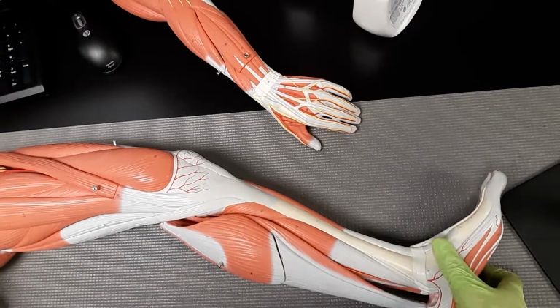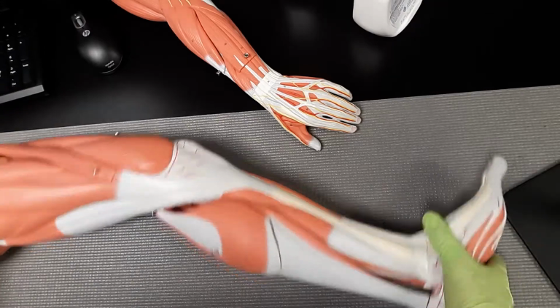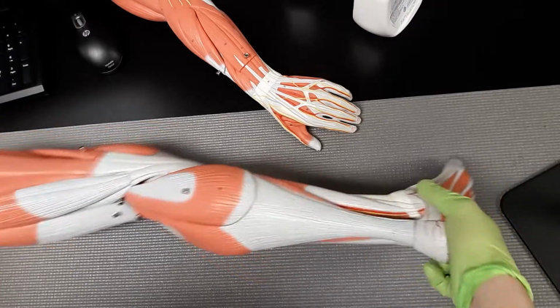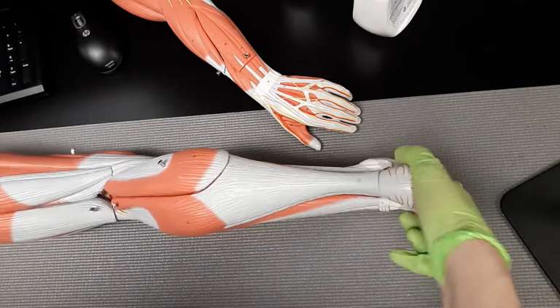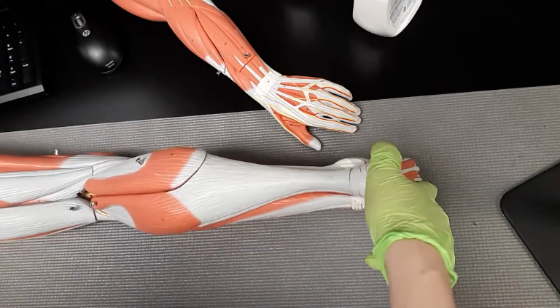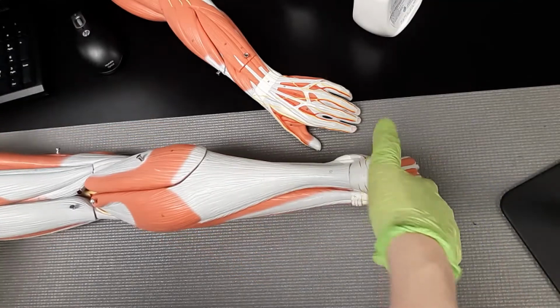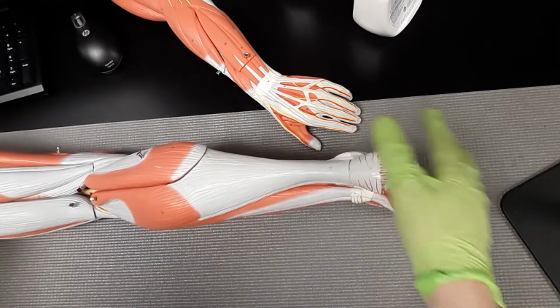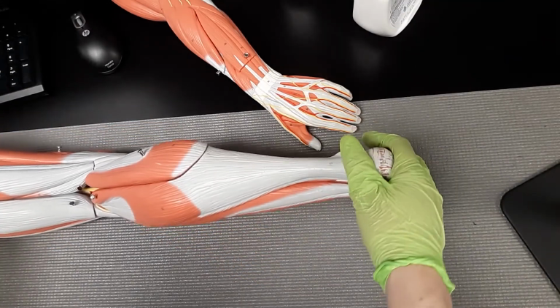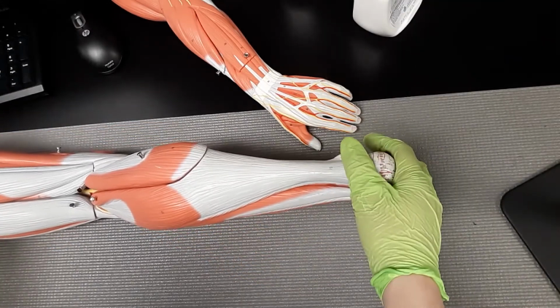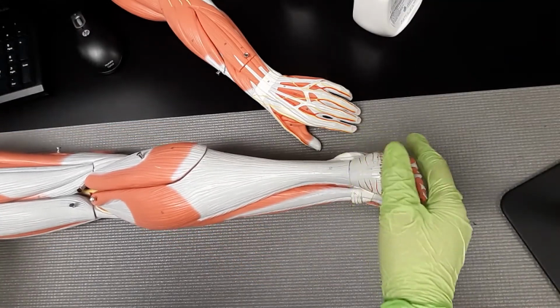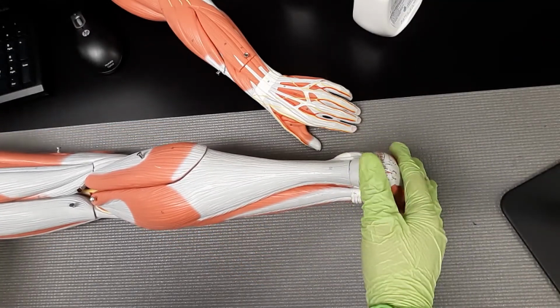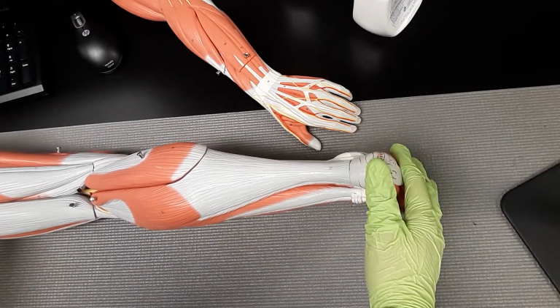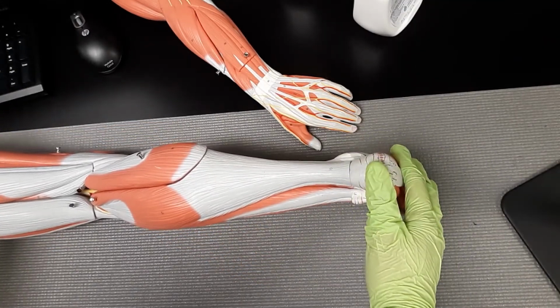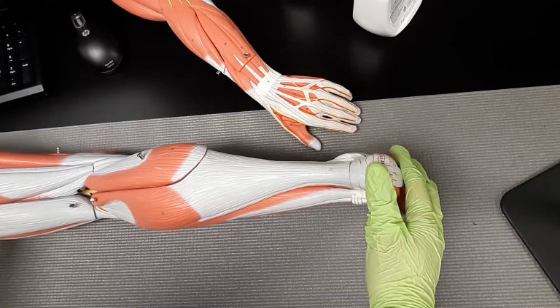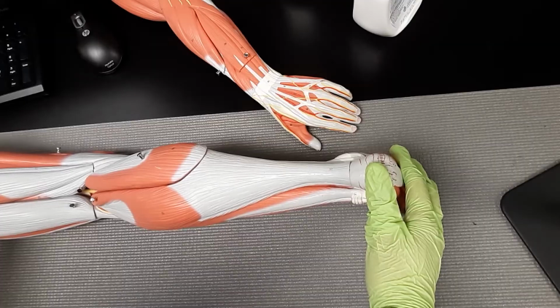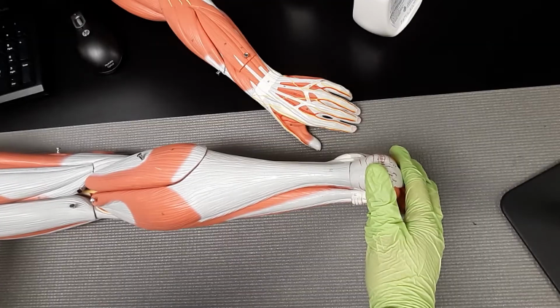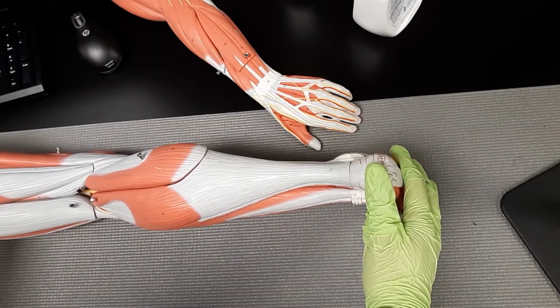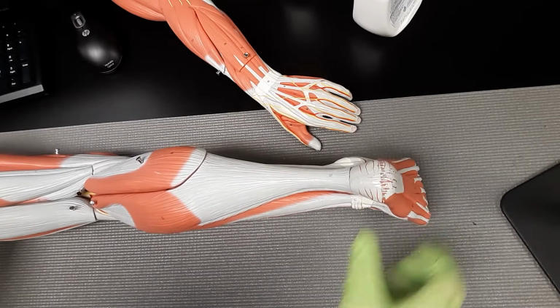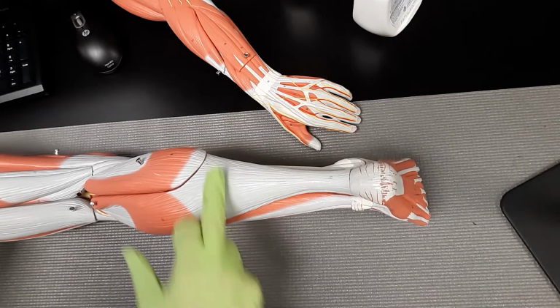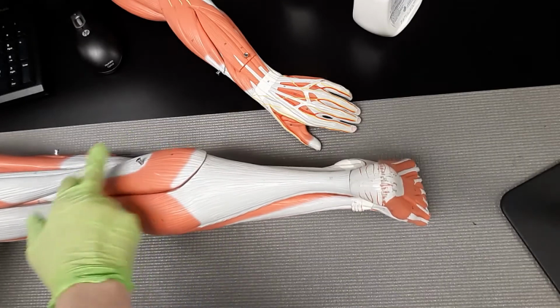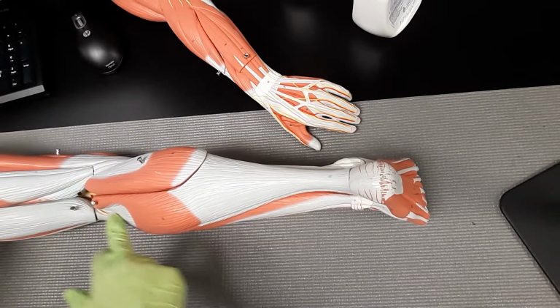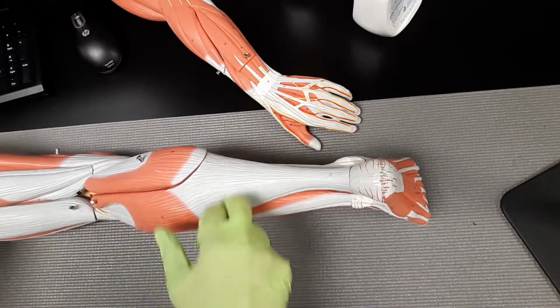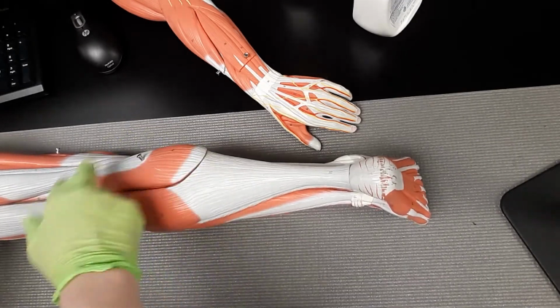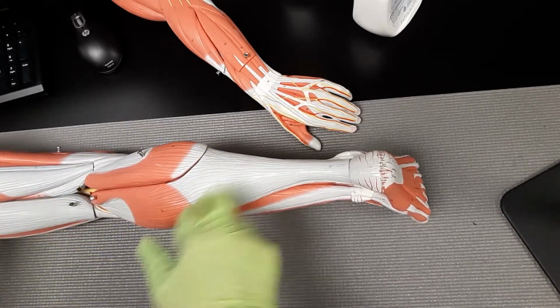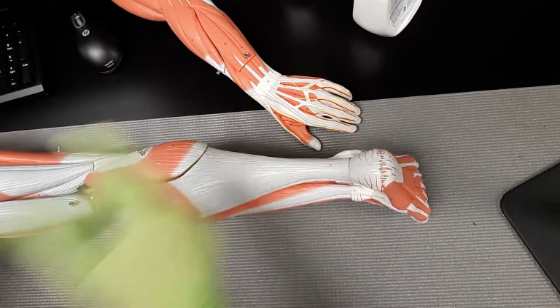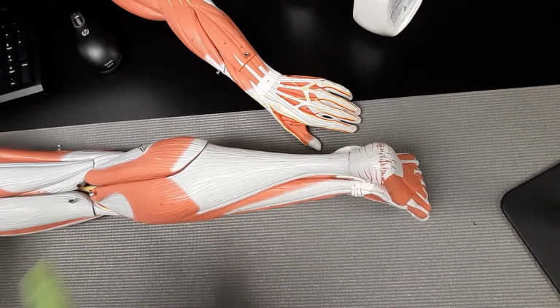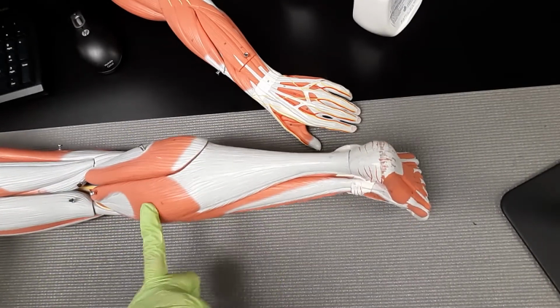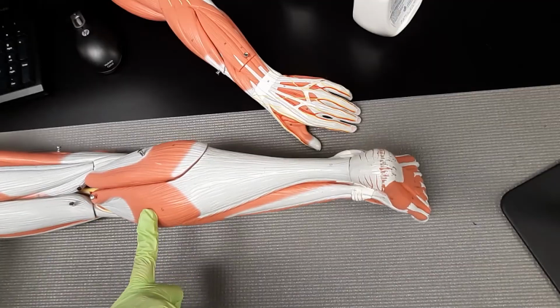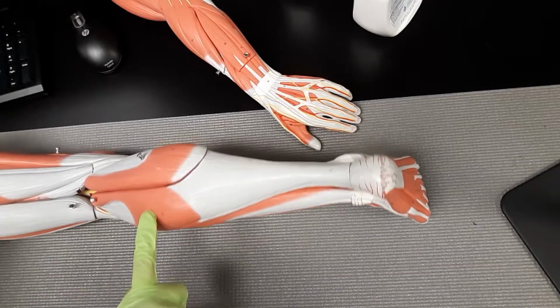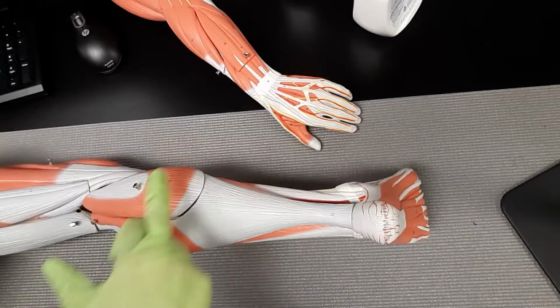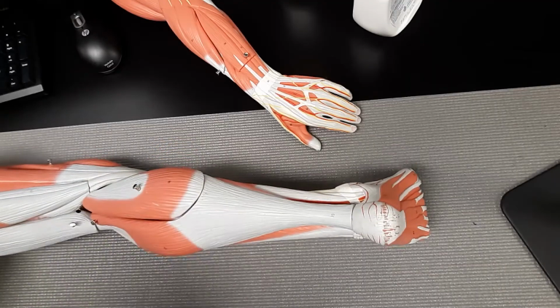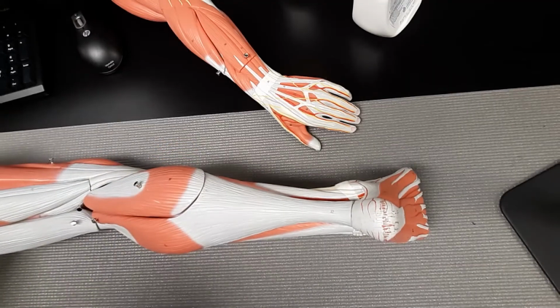We're going to the posterior portion of the lower leg, and we're going to talk about the gastrocnemius, this nice big calf muscle right here. We have our lateral head and we have our medial head.